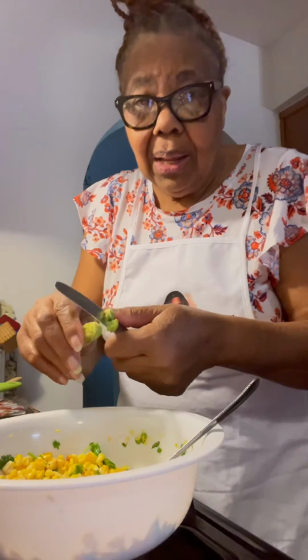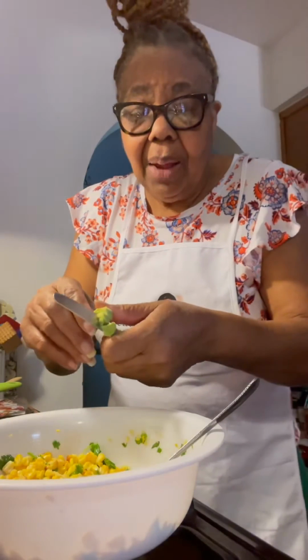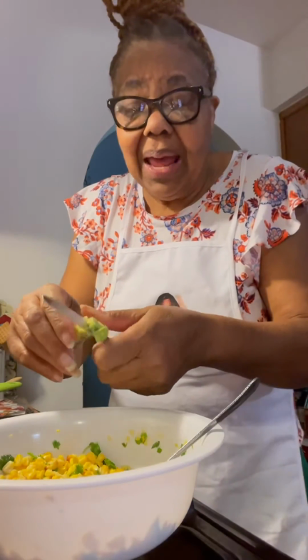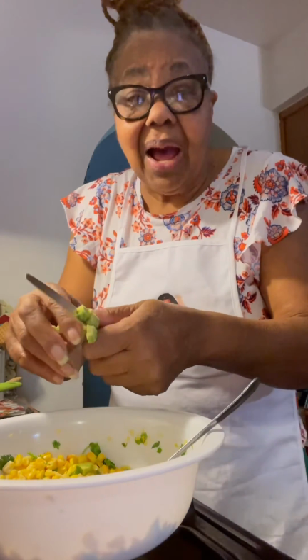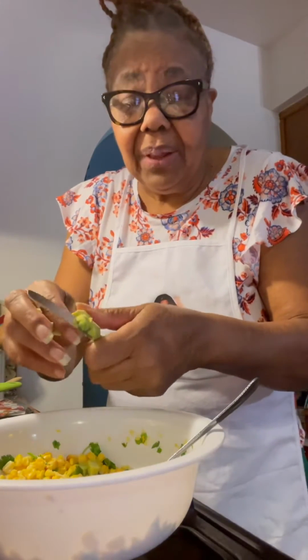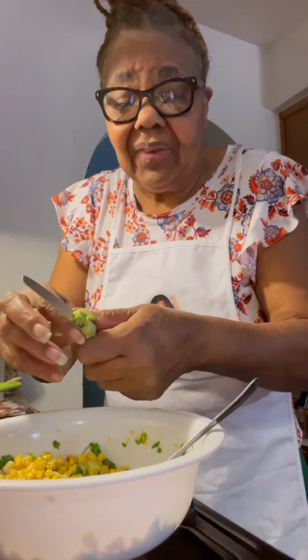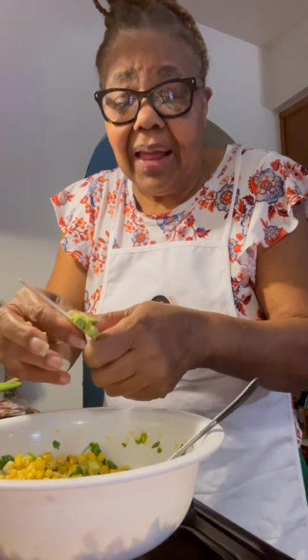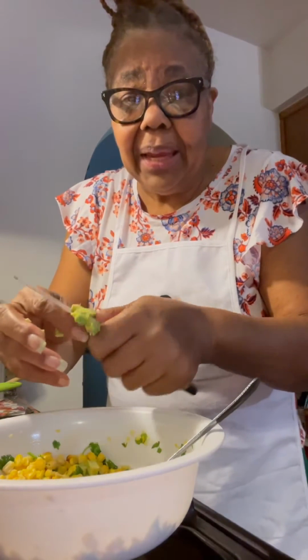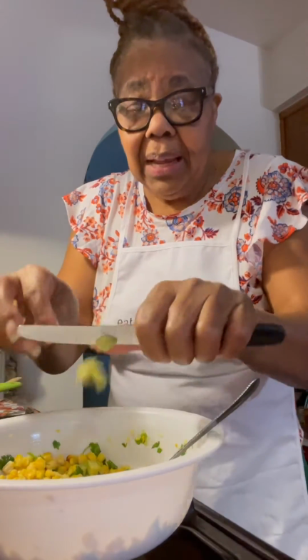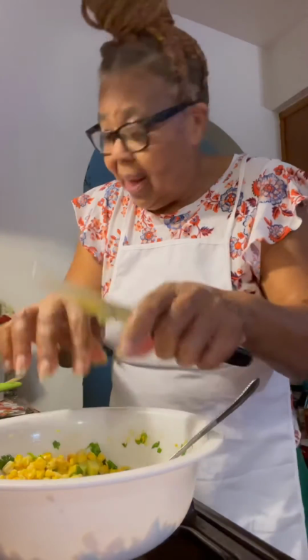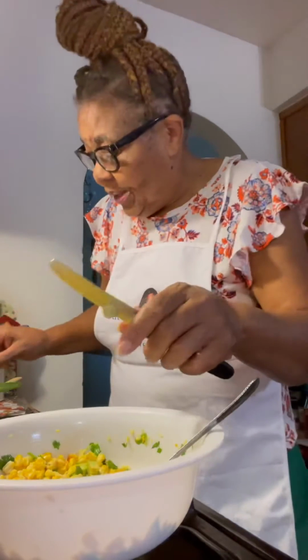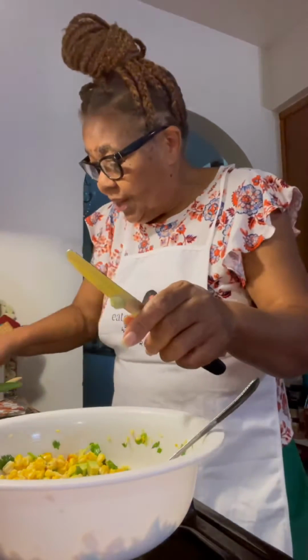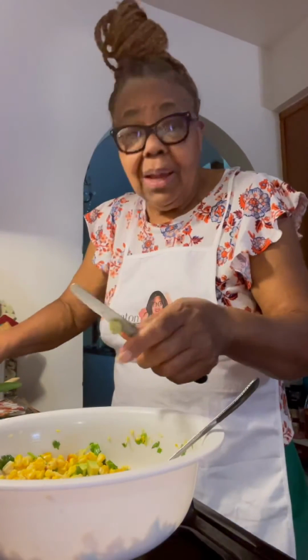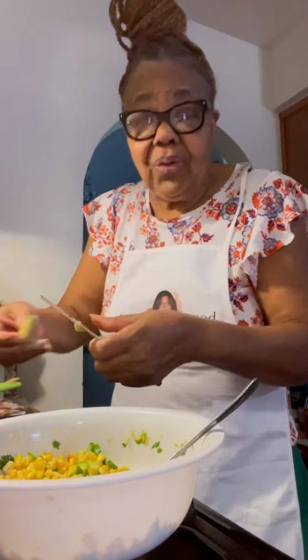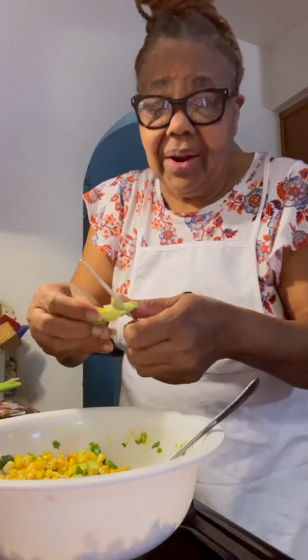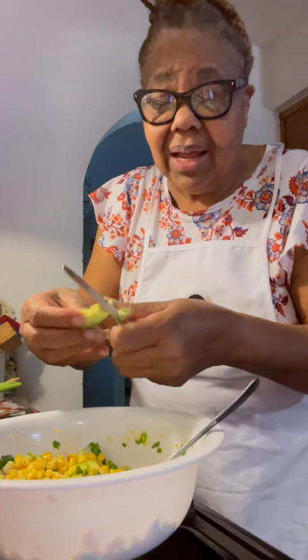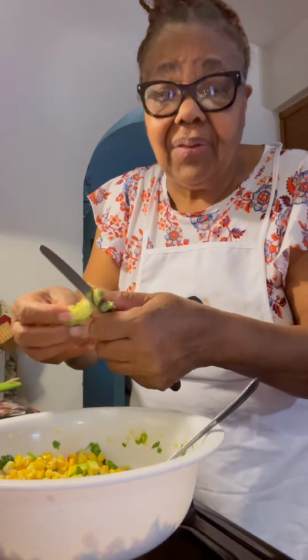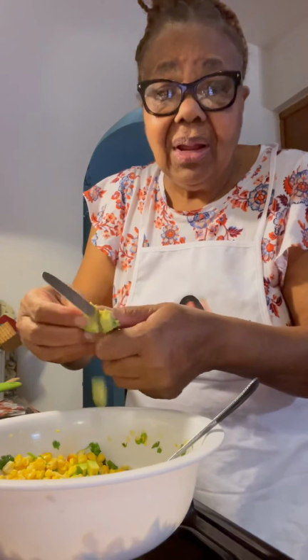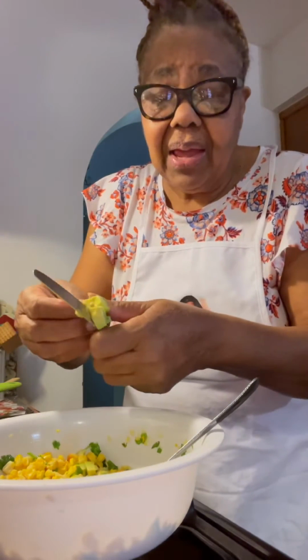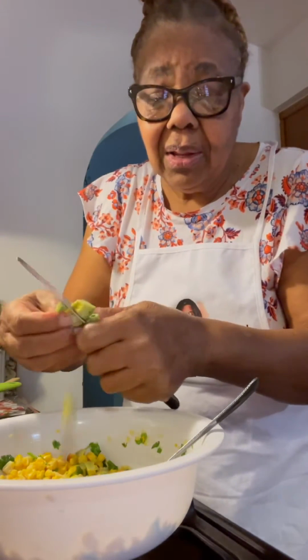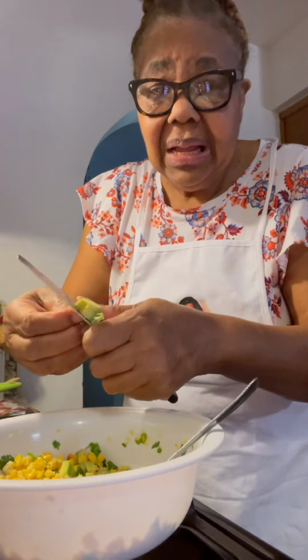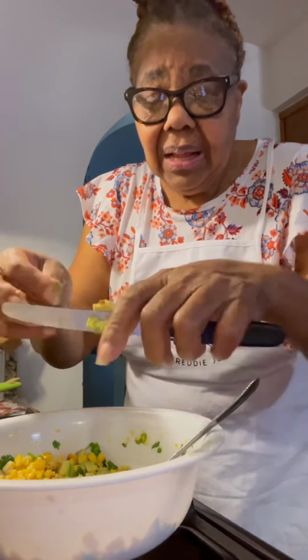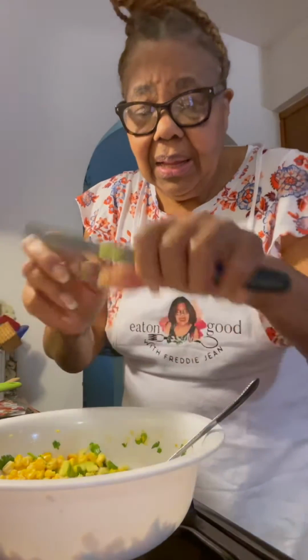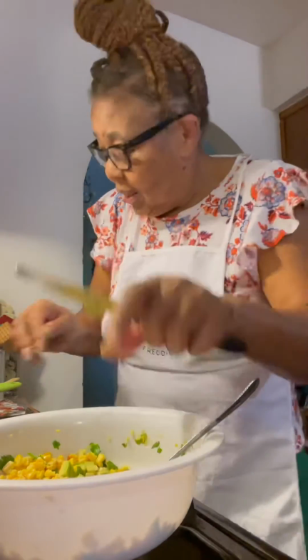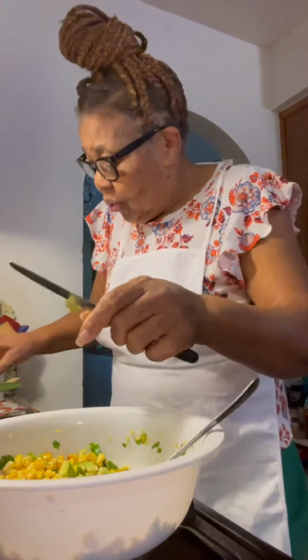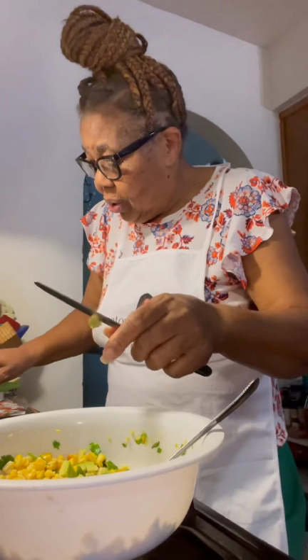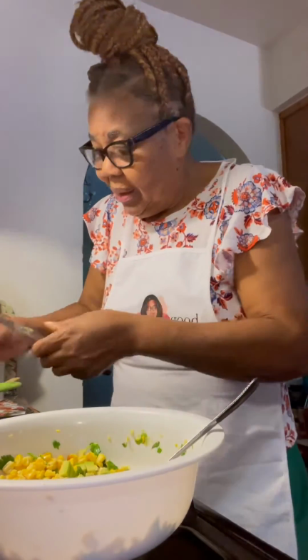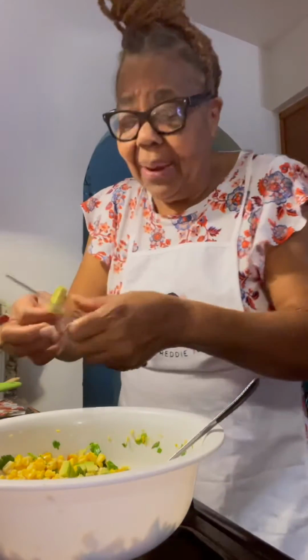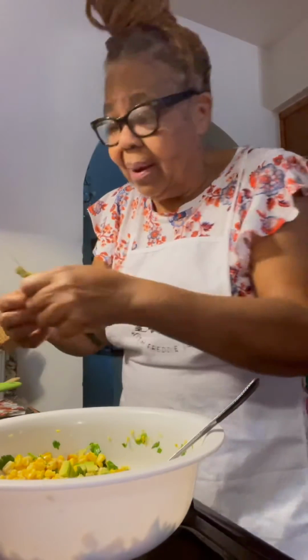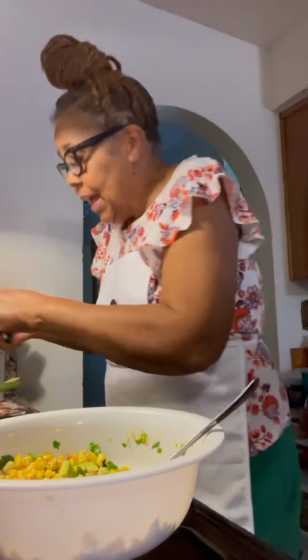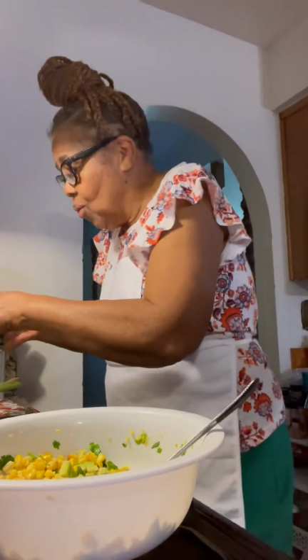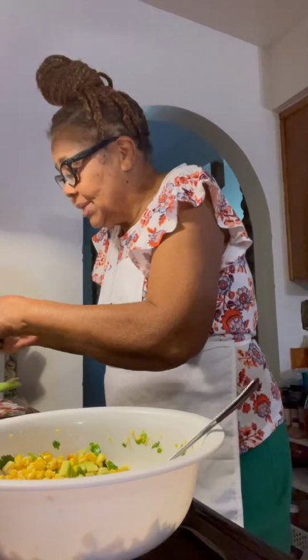I'm cutting the avocado up in the salad that I made. Yeah, it's going to be some good eating. I wish you was here to get a taste of it. Look at that. Corn, avocado, and corn salad.